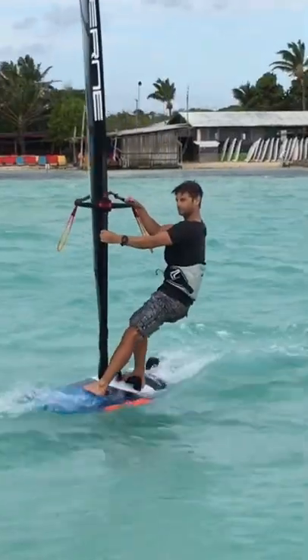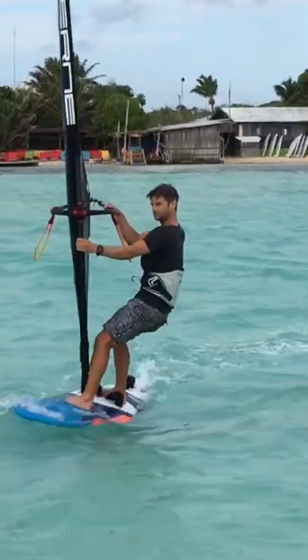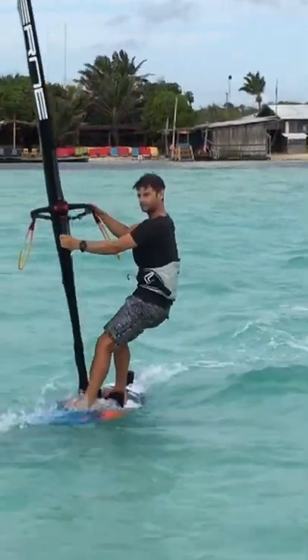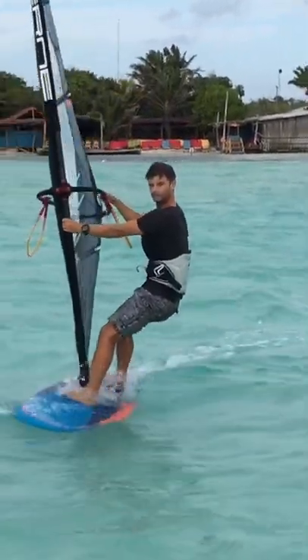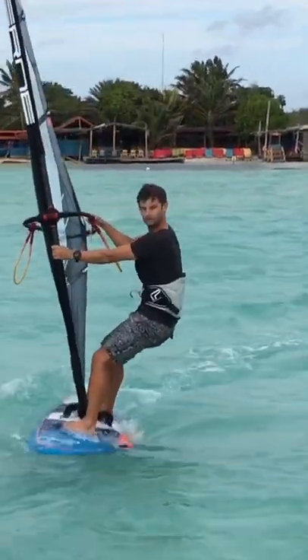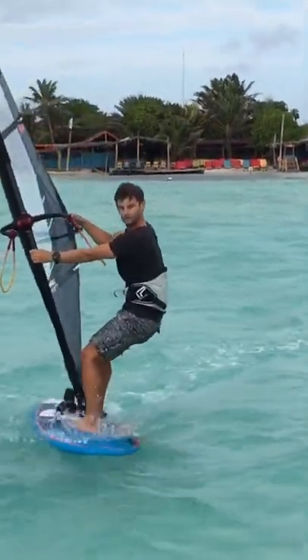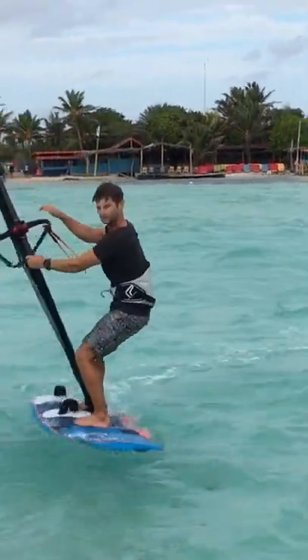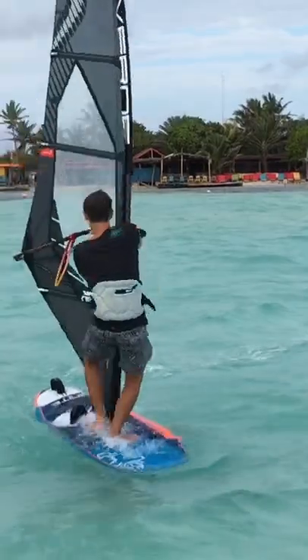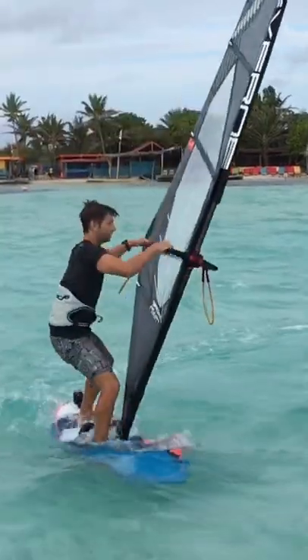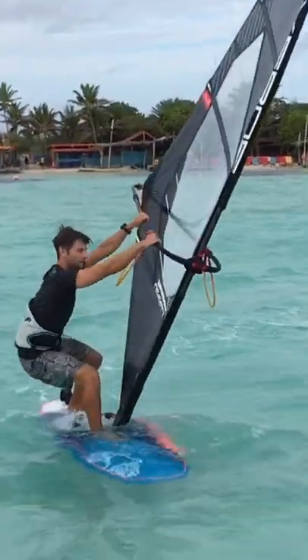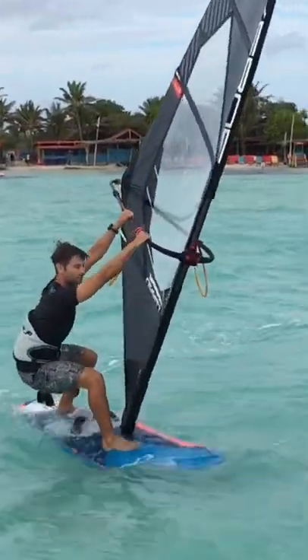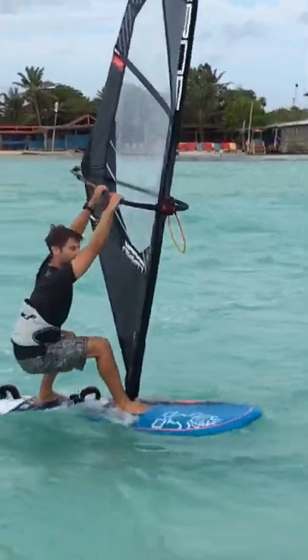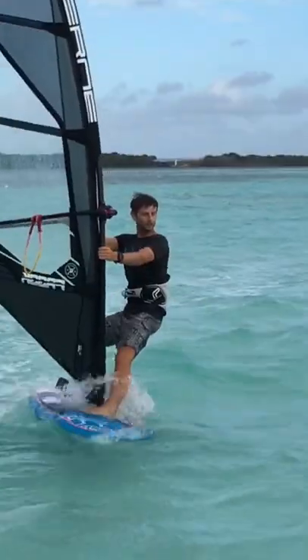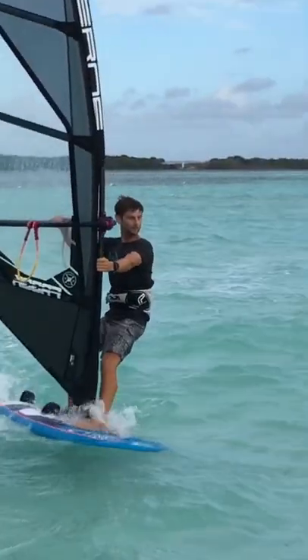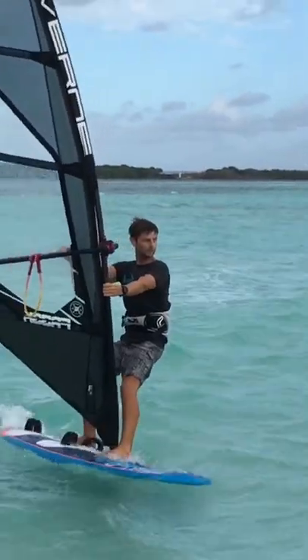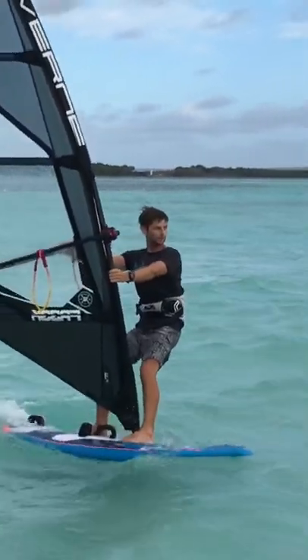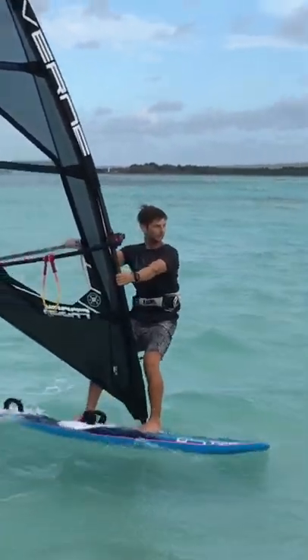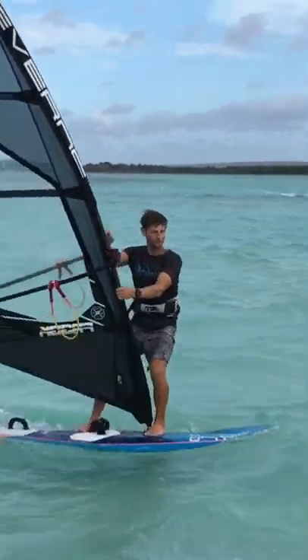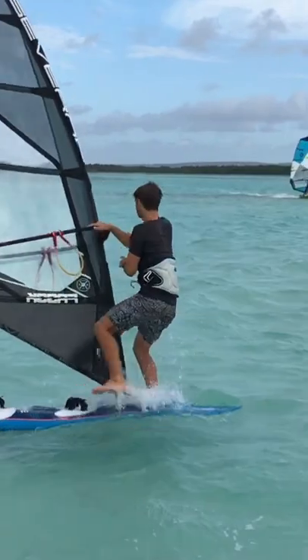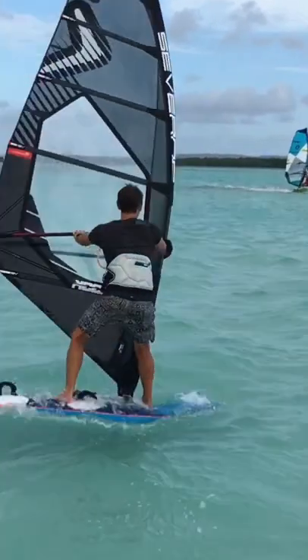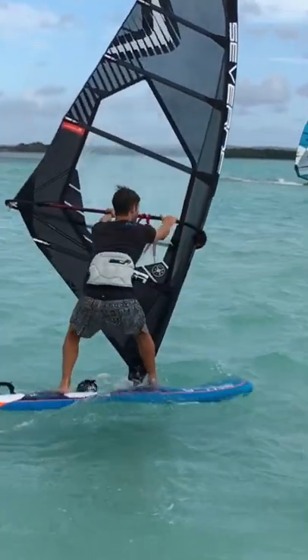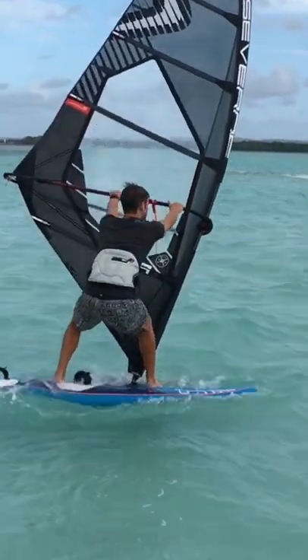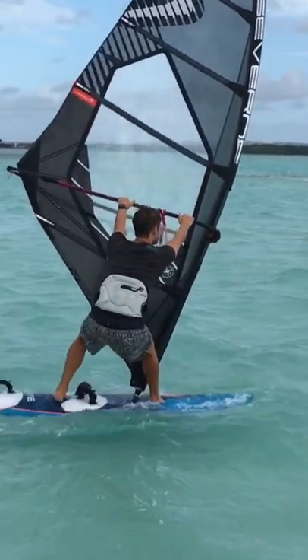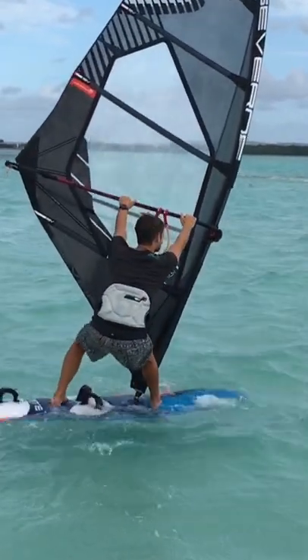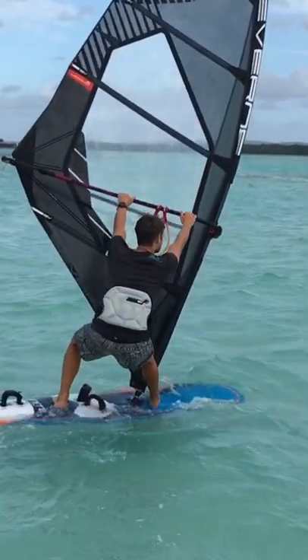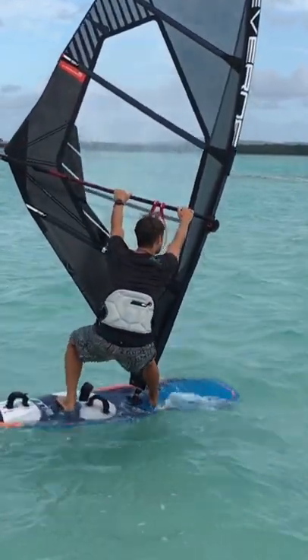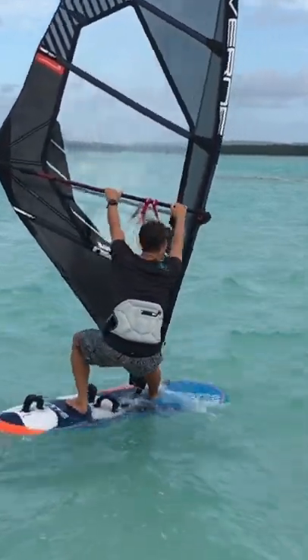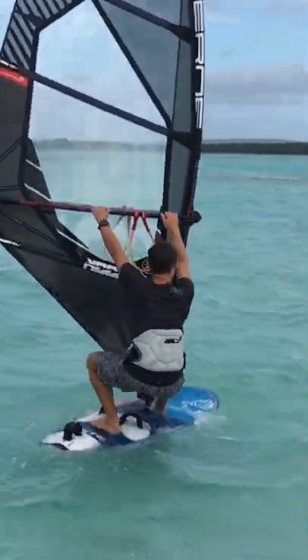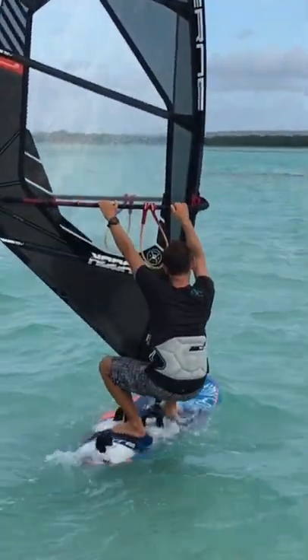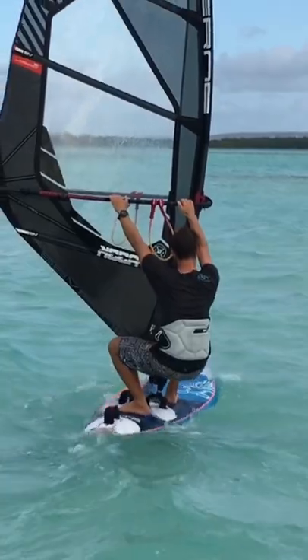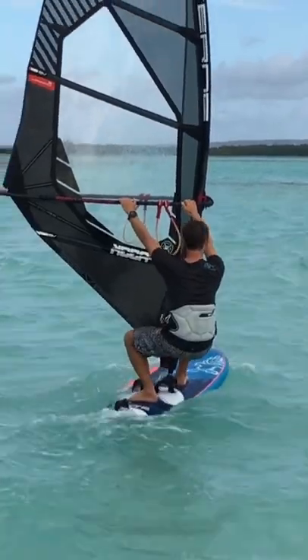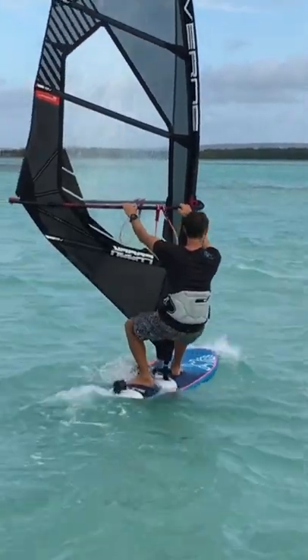Look upwind on entry and upwind on your exit. At the exit, hang down low from the boom, keeping the sail upright and your body over the centre line.